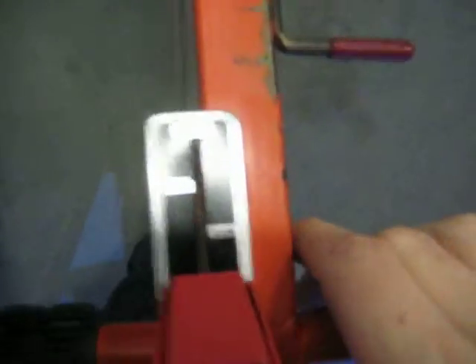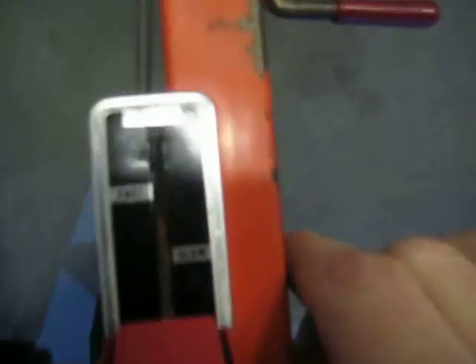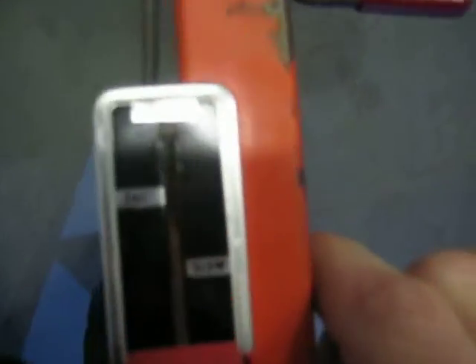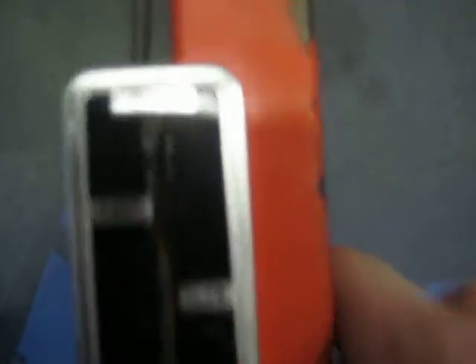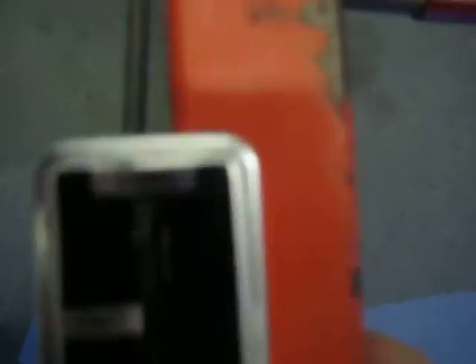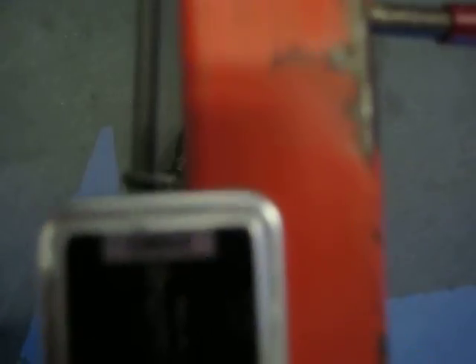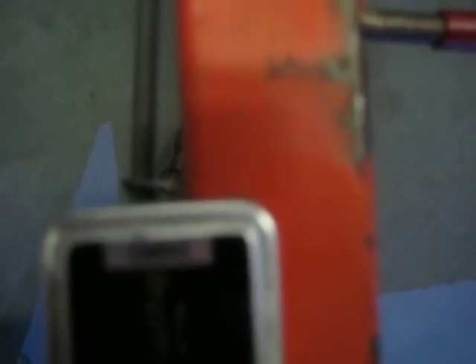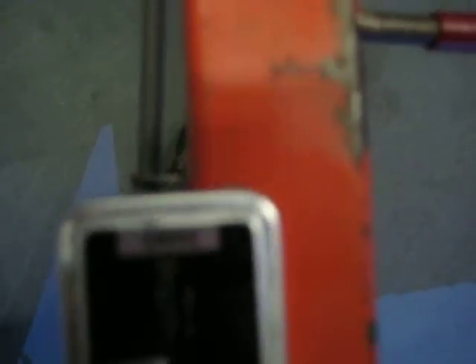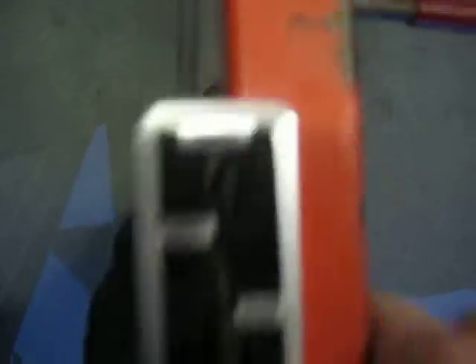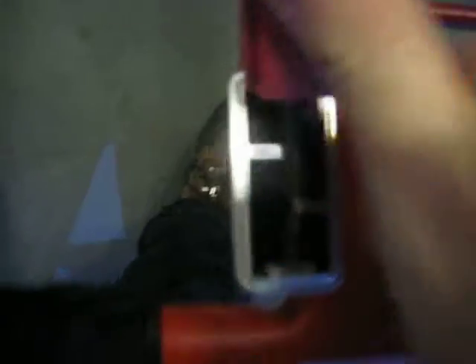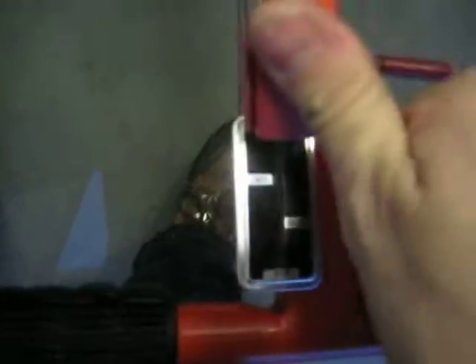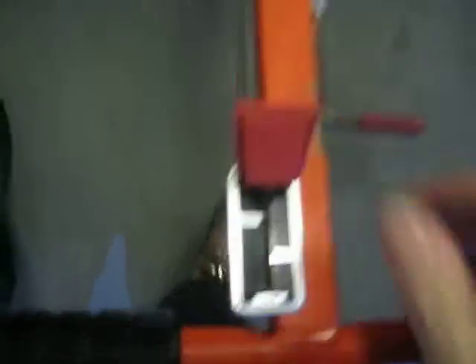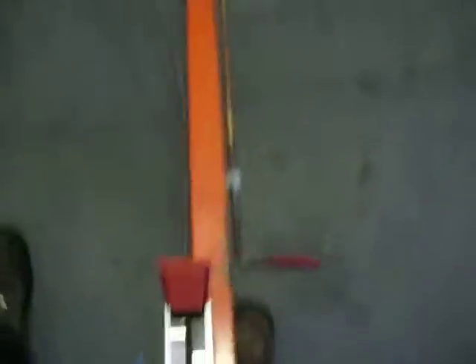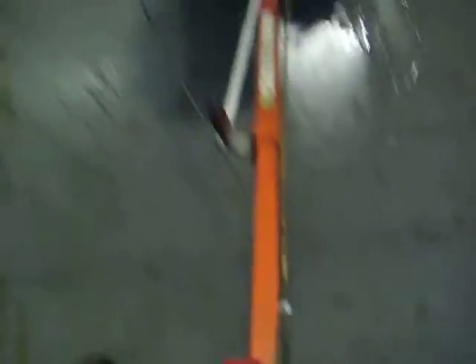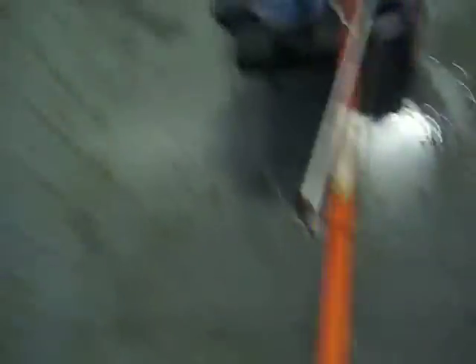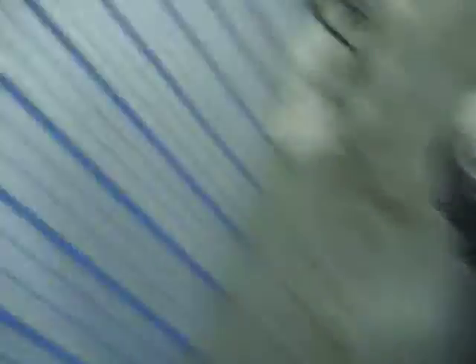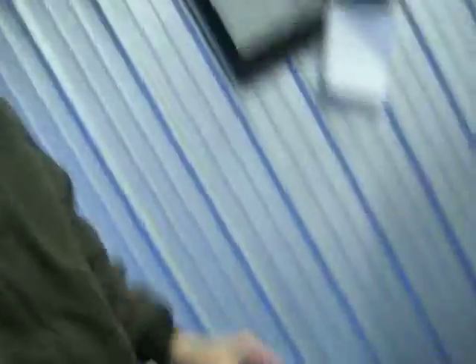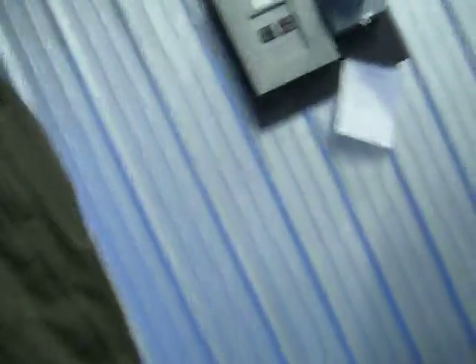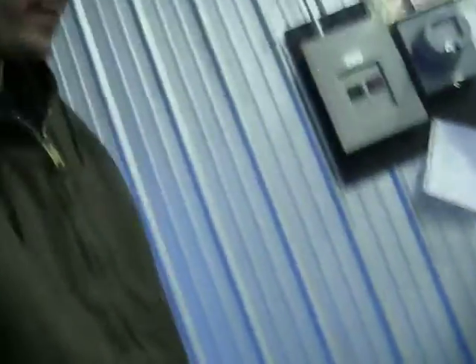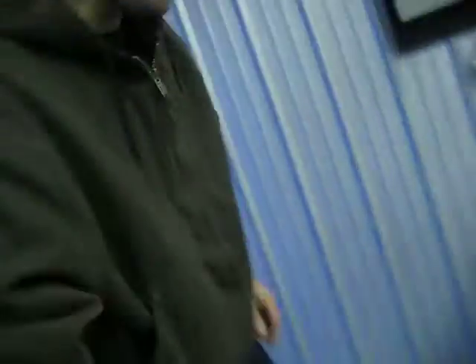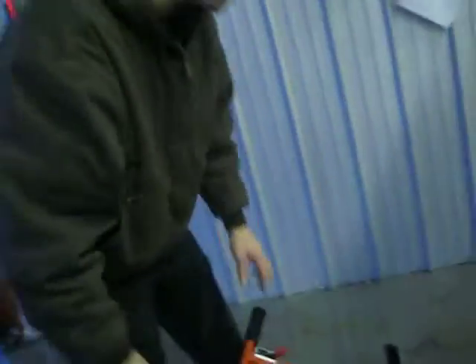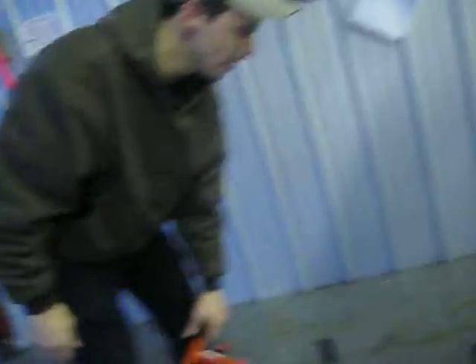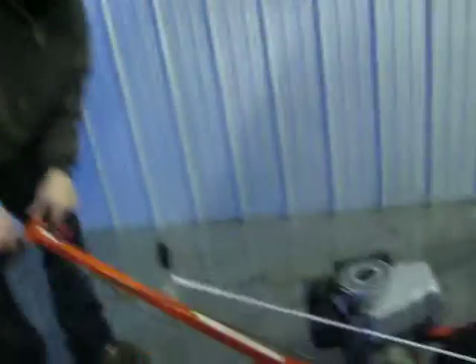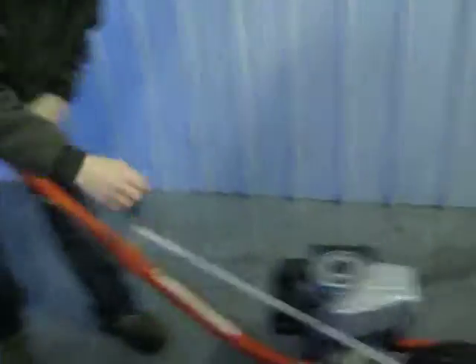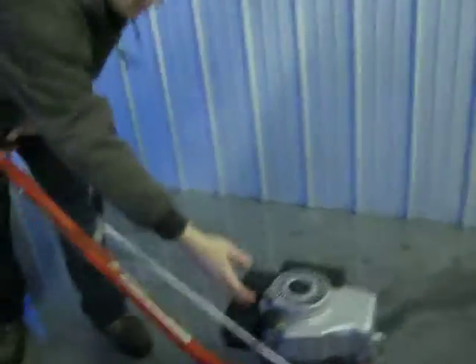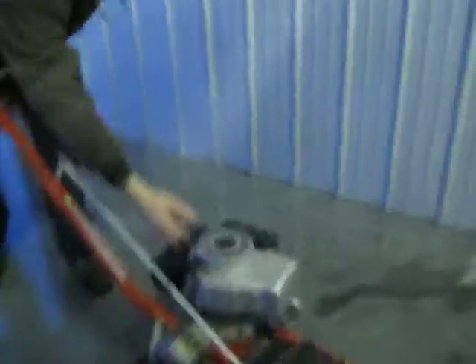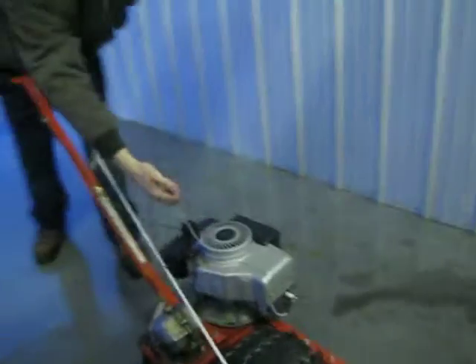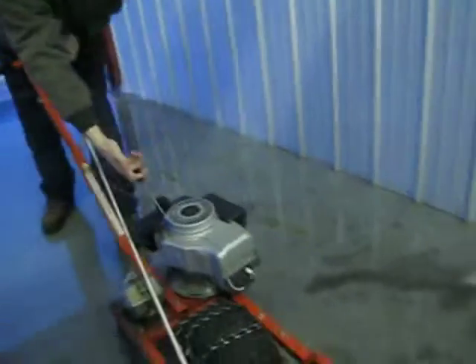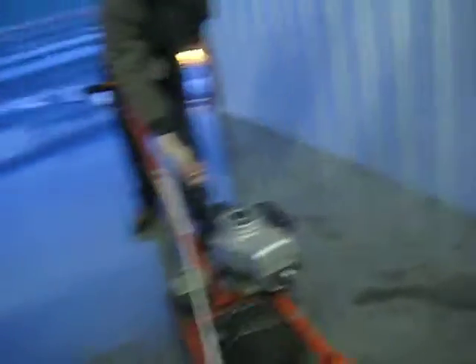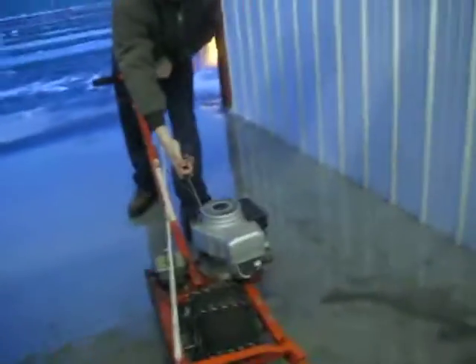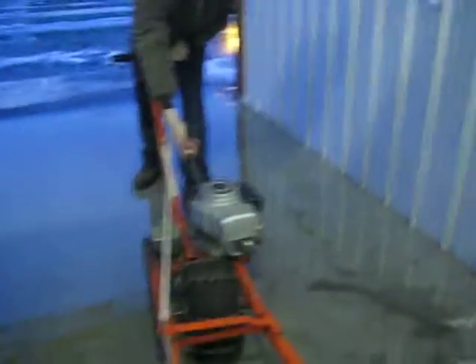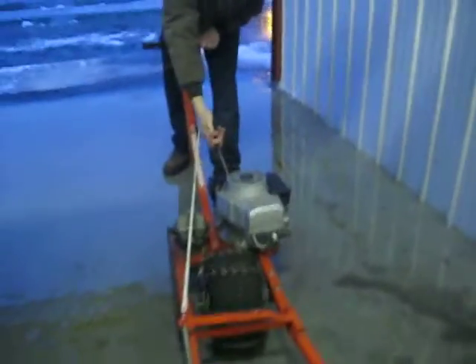Go to your lever and you want to go all the way to the choke position, which is all the way forward, and grab your handle to give it a good tug.